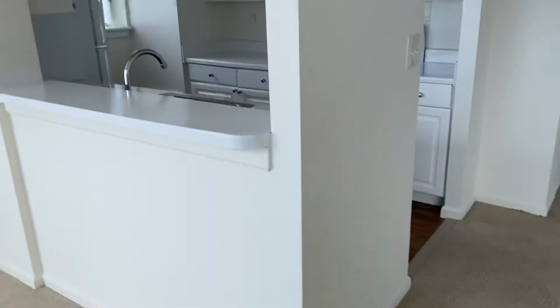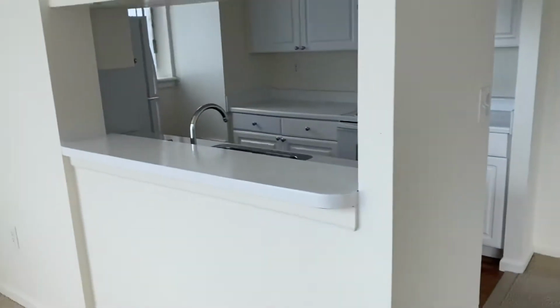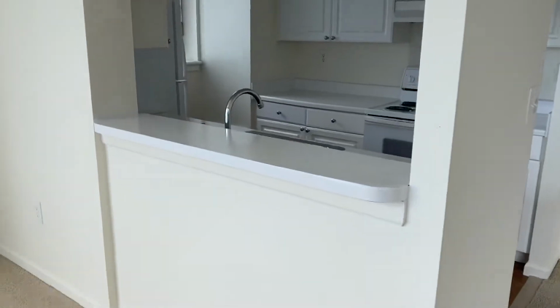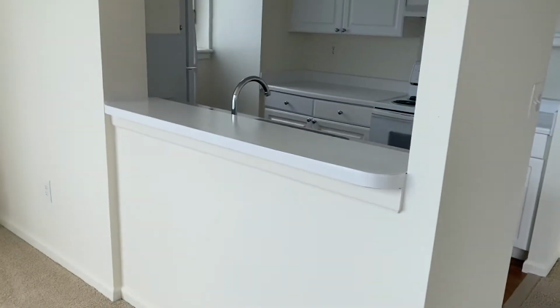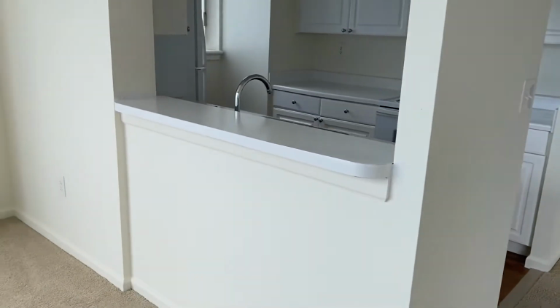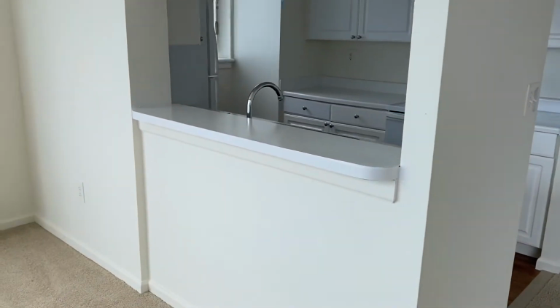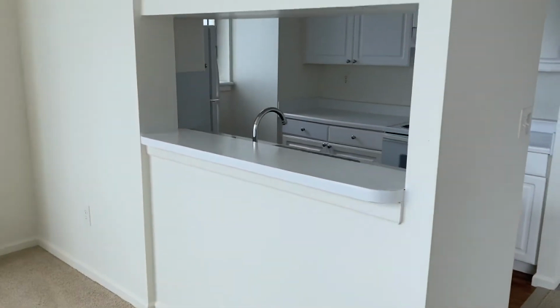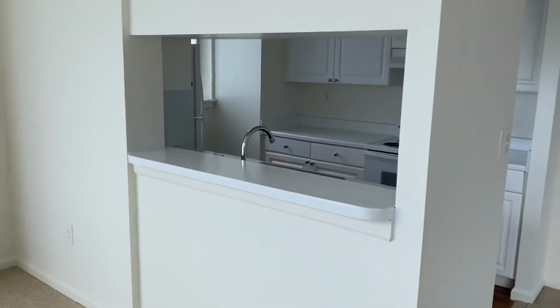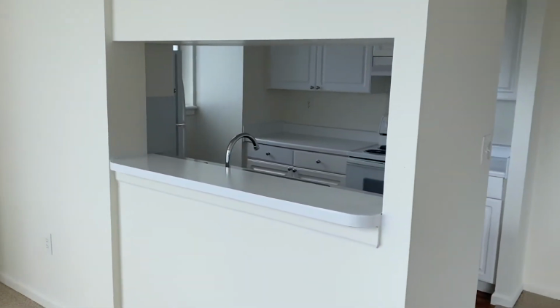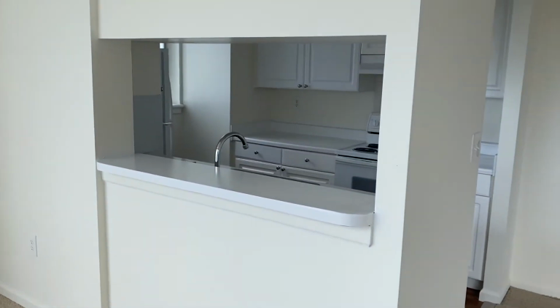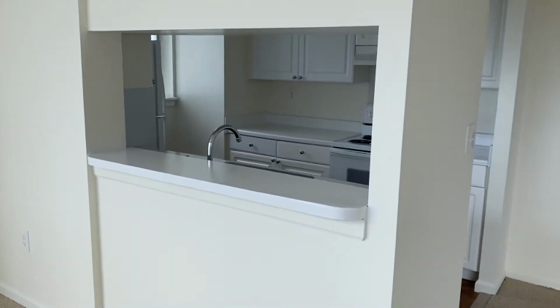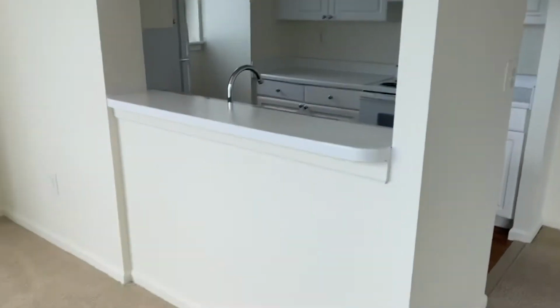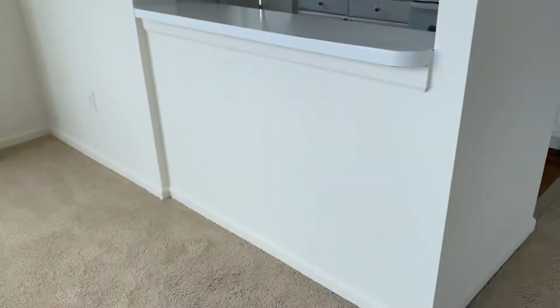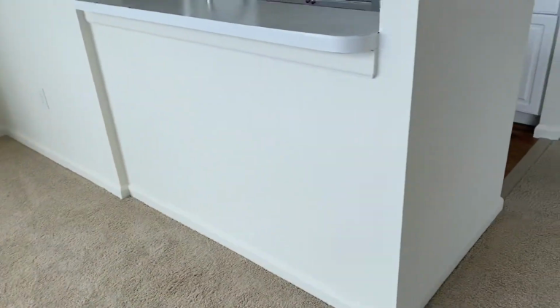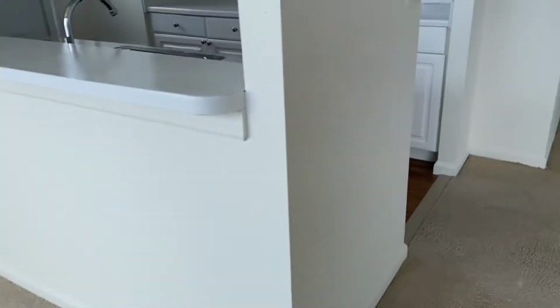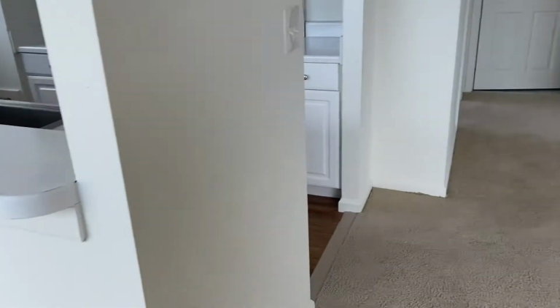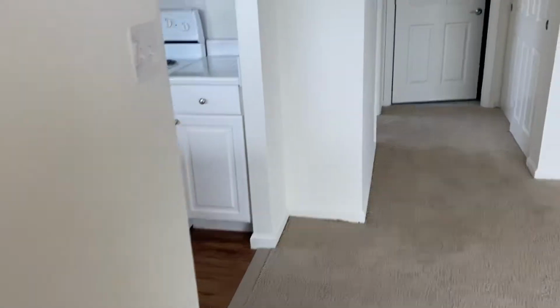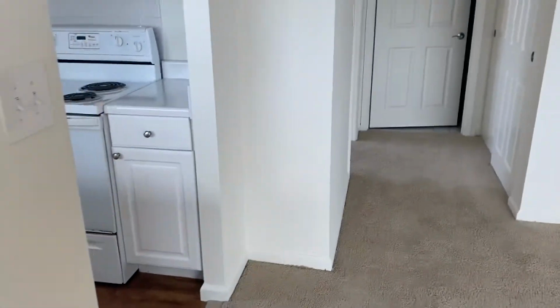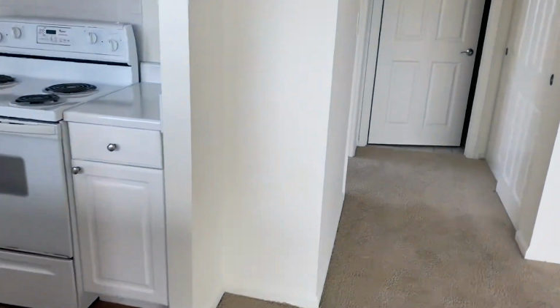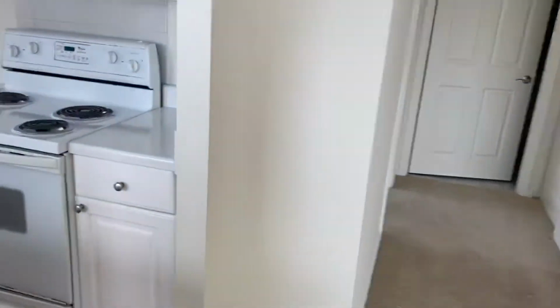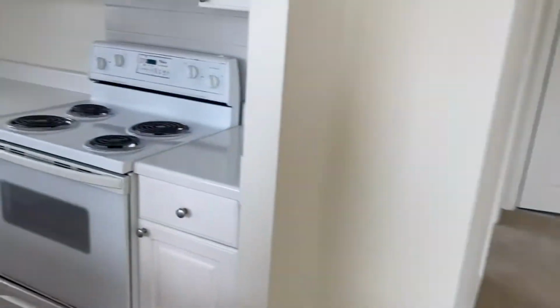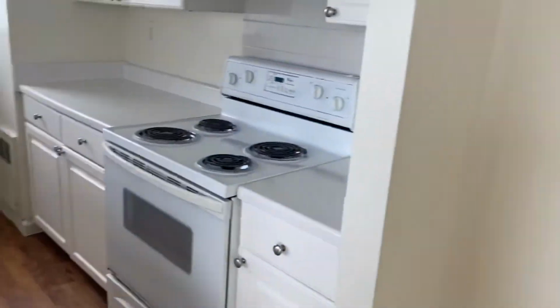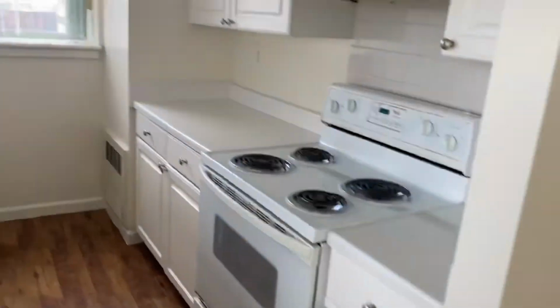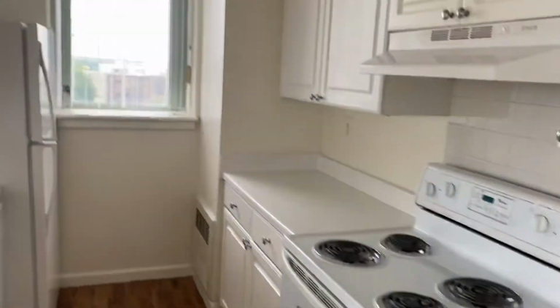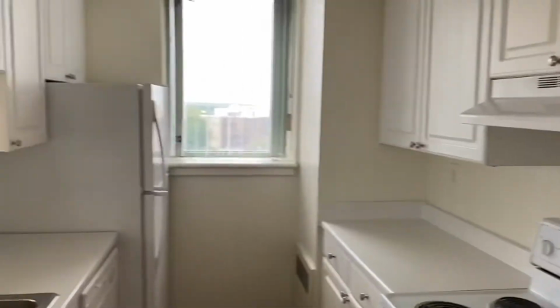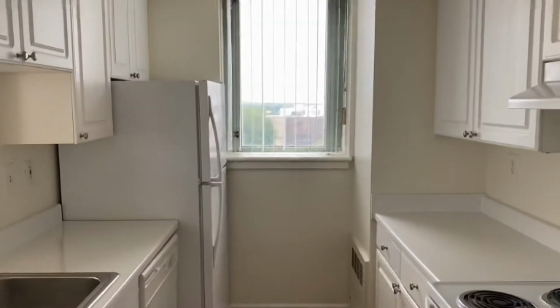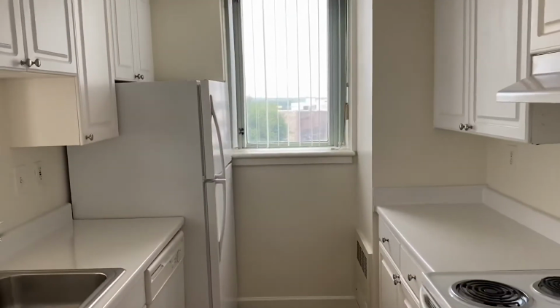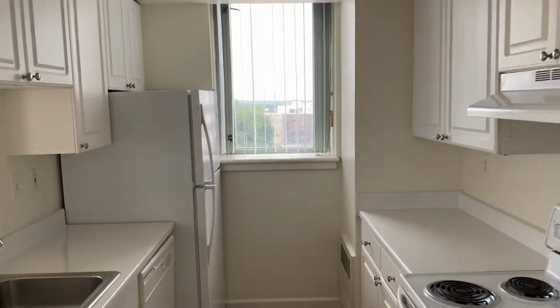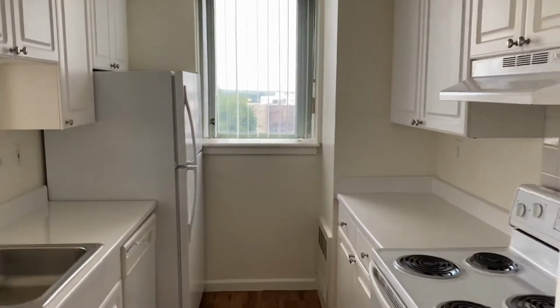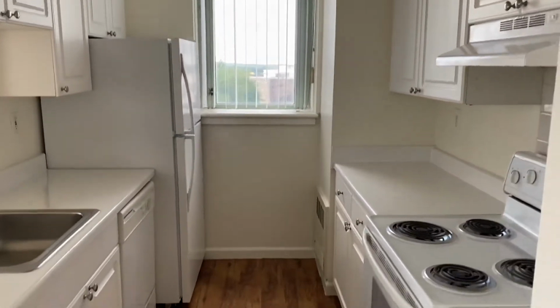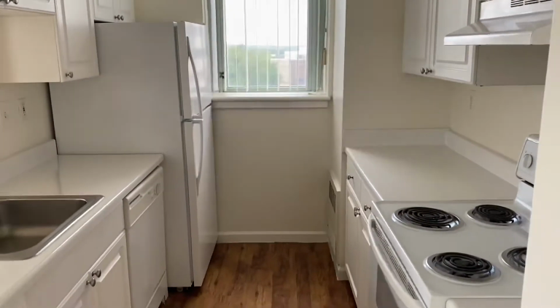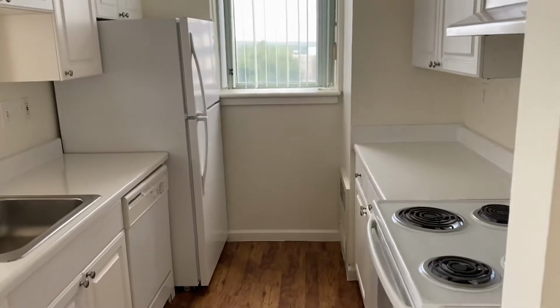You still get the nook, which is in all of our layouts, where you can put stools. You're at the end of a hallway here, so the kitchen has a window in it, which is a nice feature — it helps with the natural lighting.